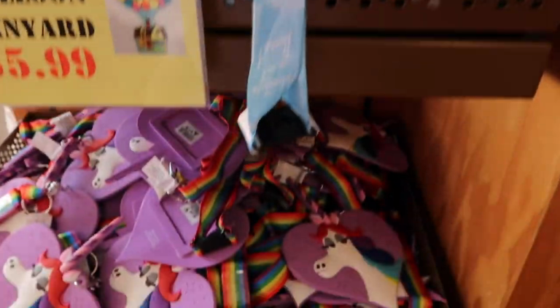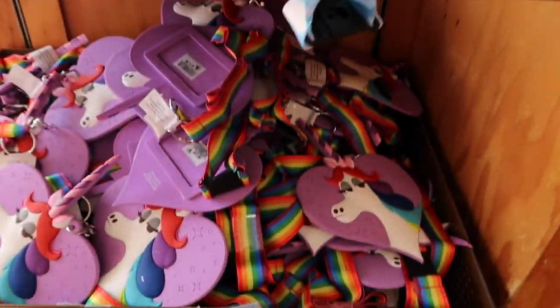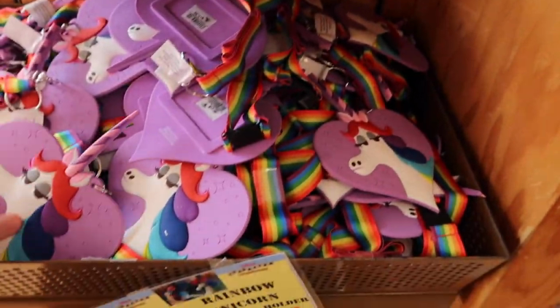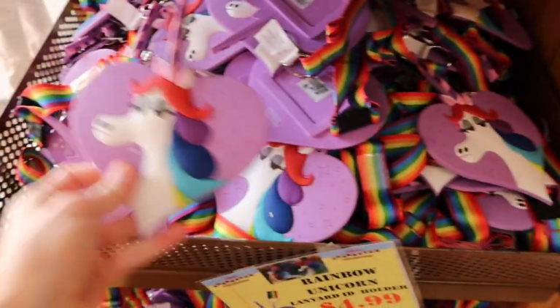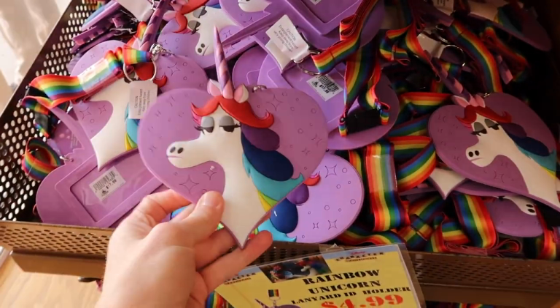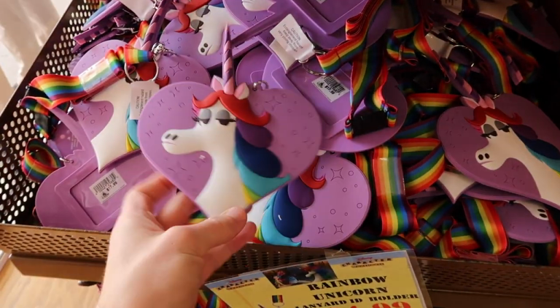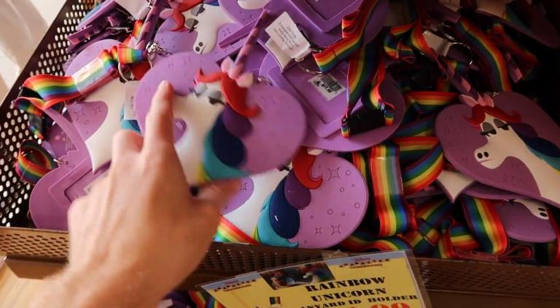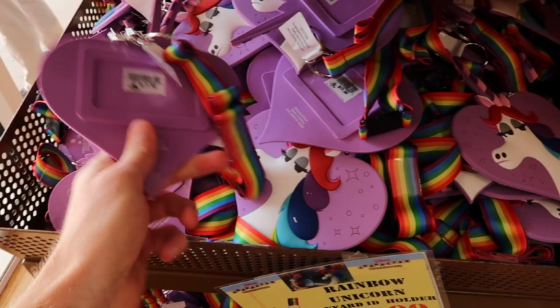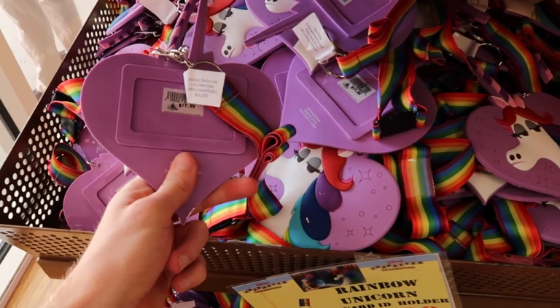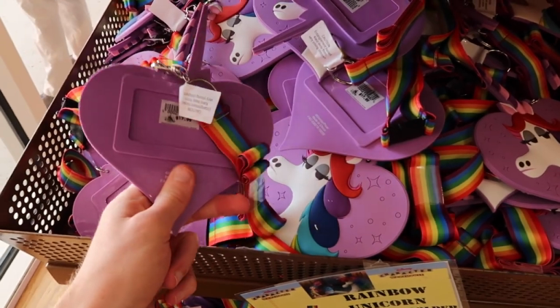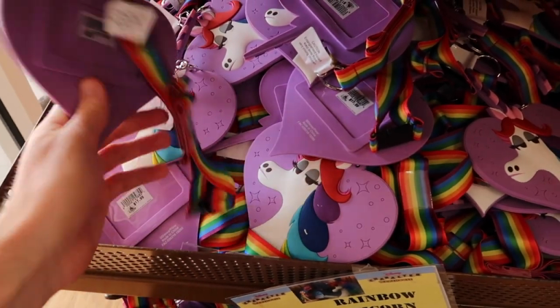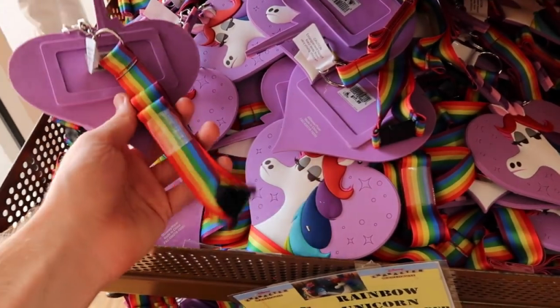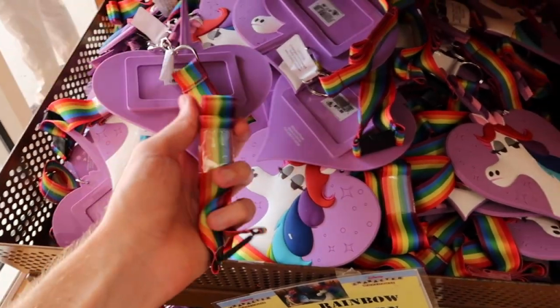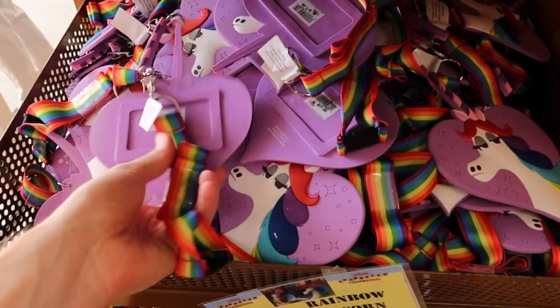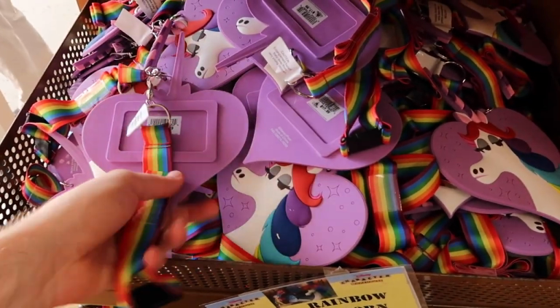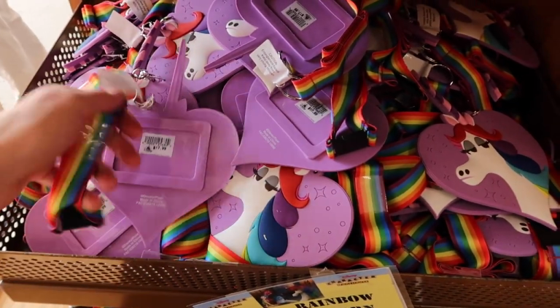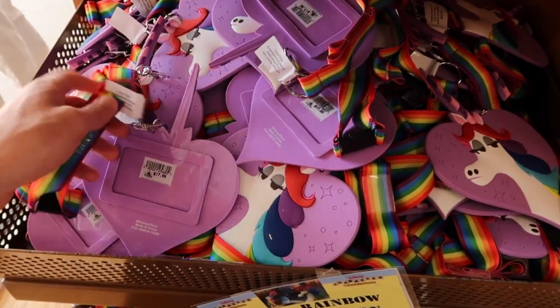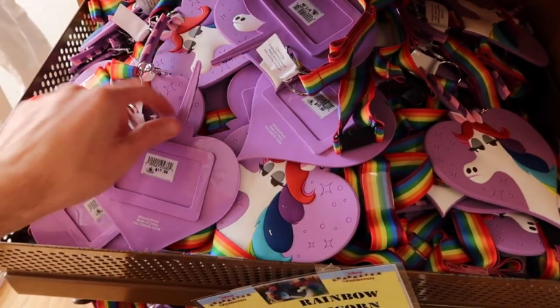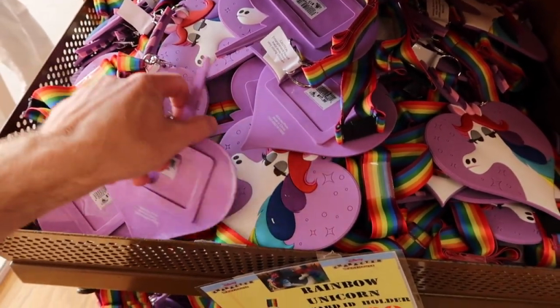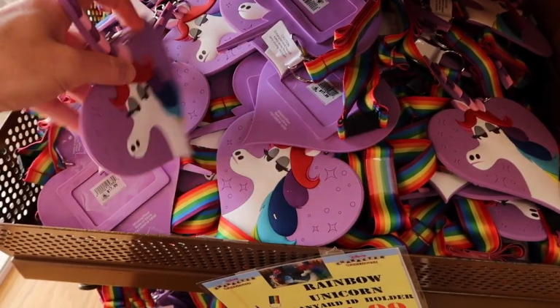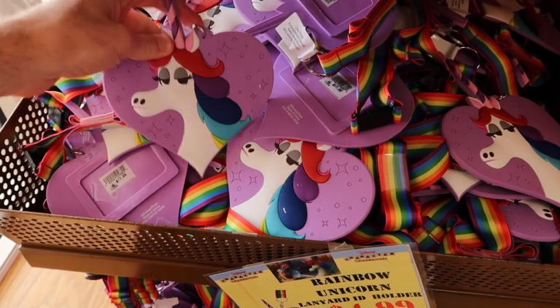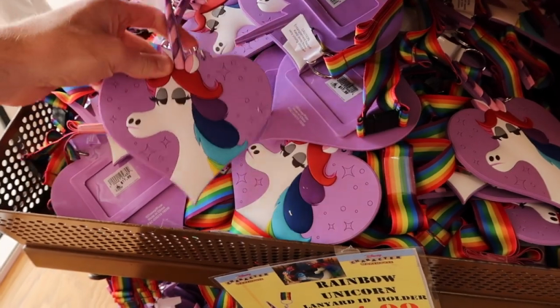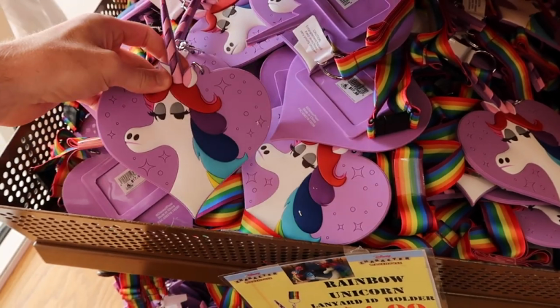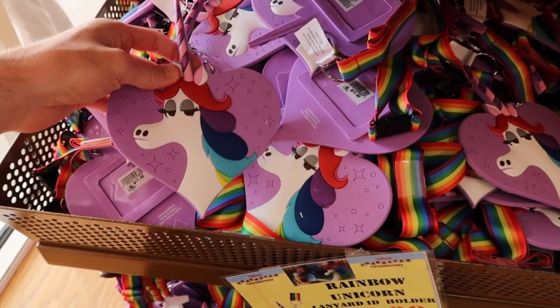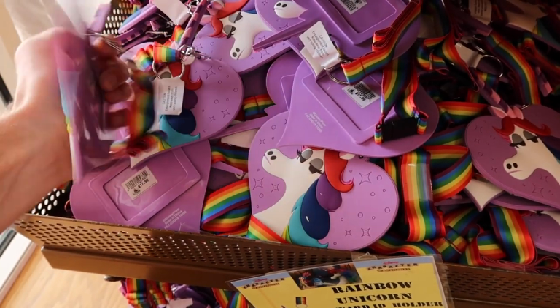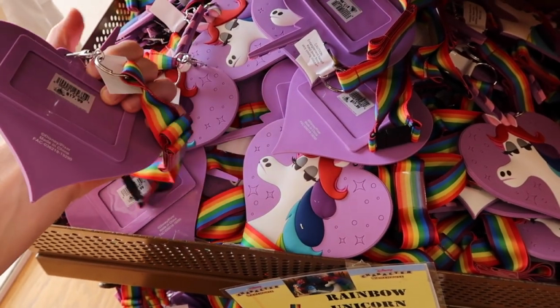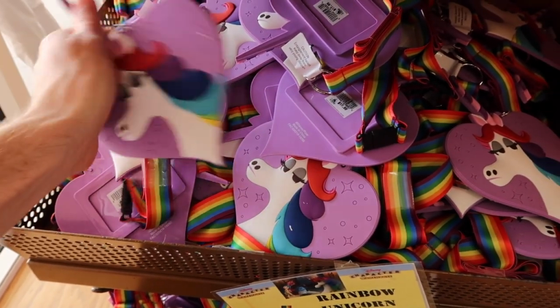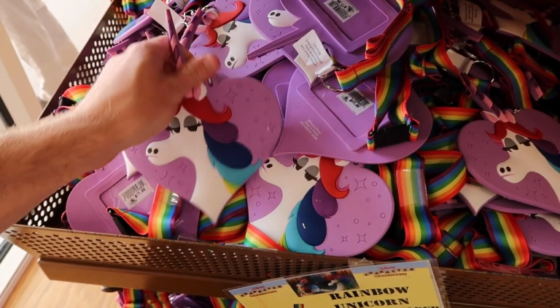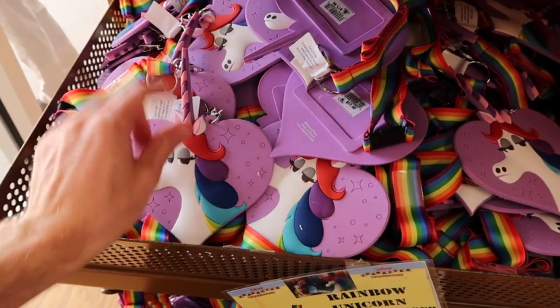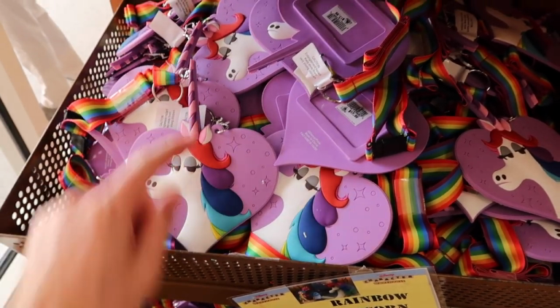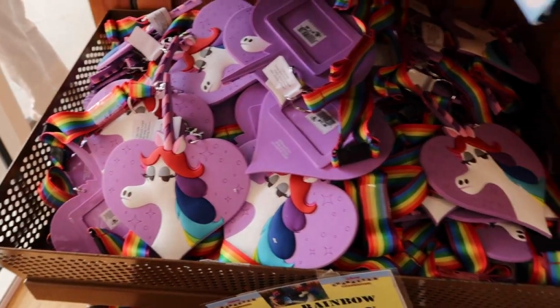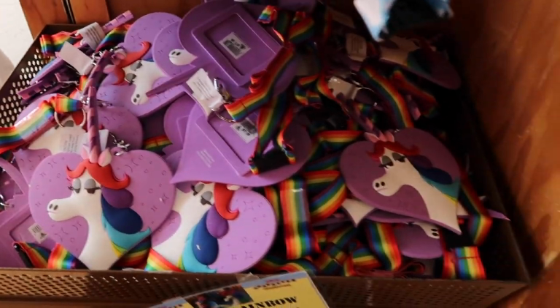For $4.99 they have some lanyards that may be new — $17.99 originally — with a rainbow lanyard and a card holder included. Now just $4.99.